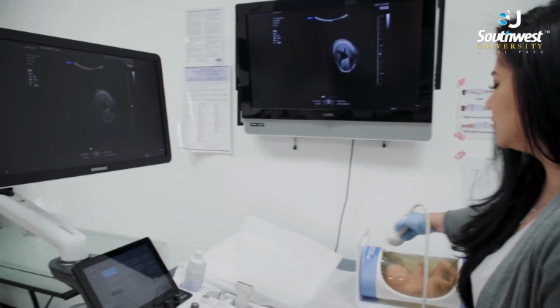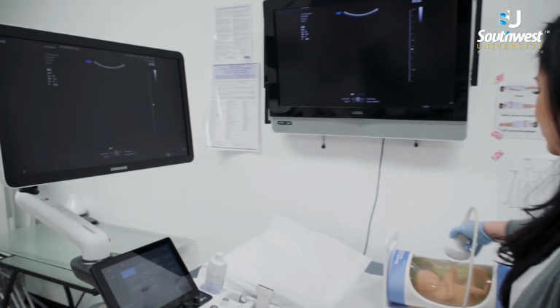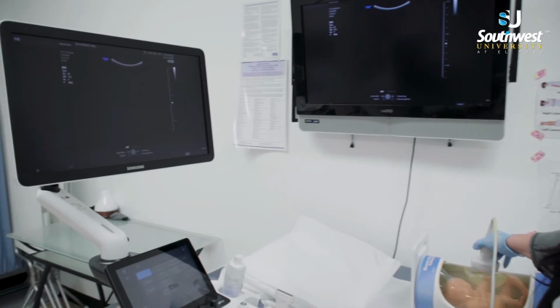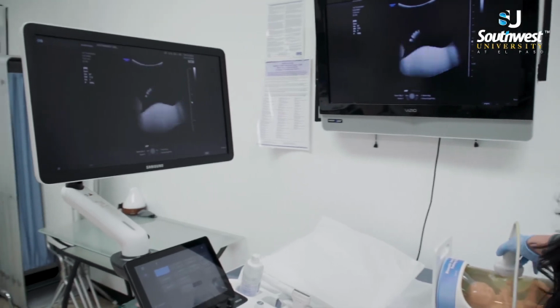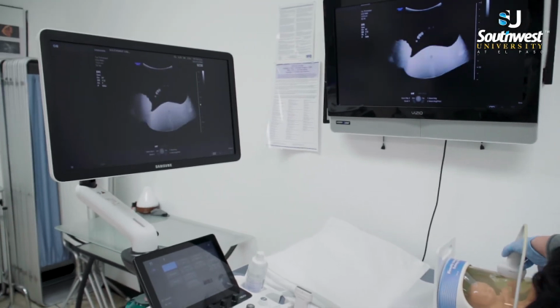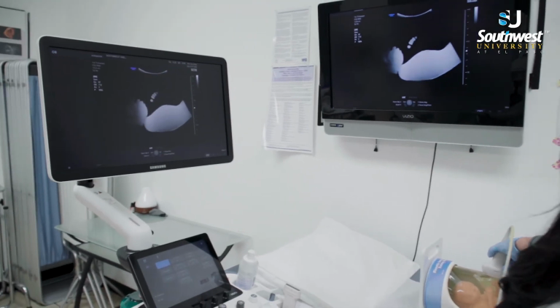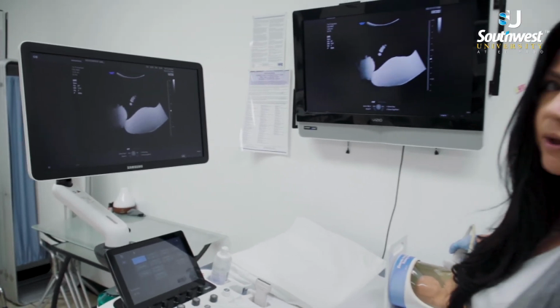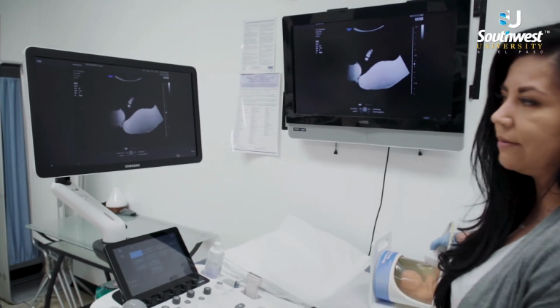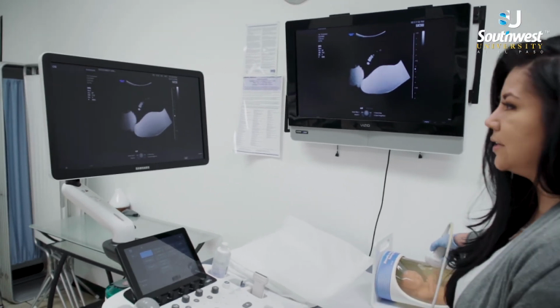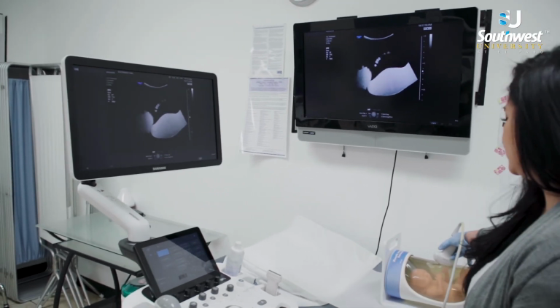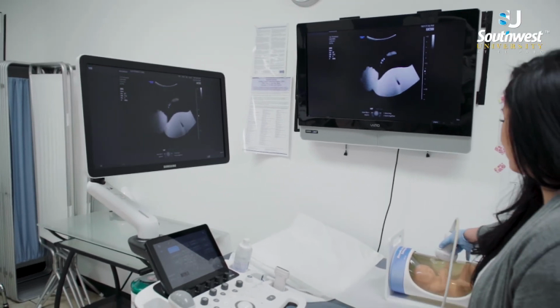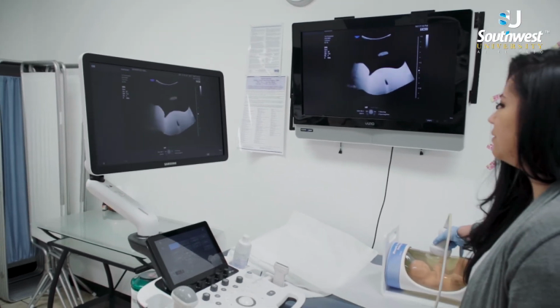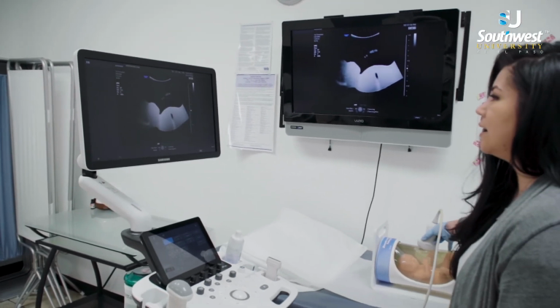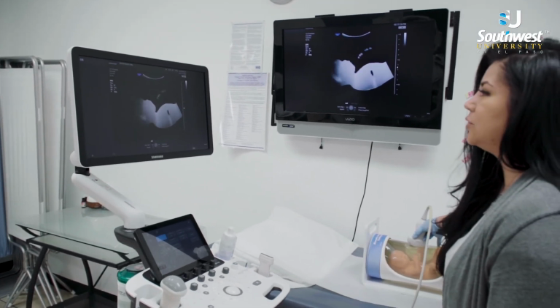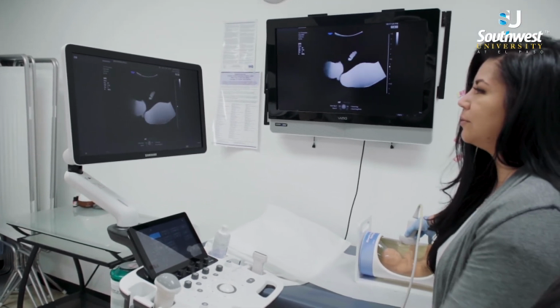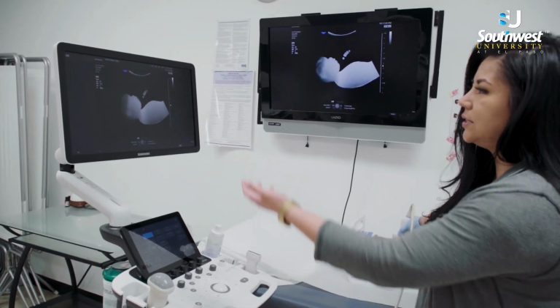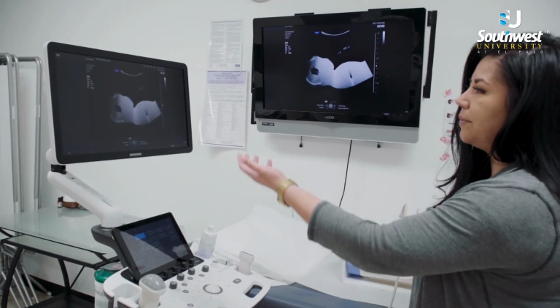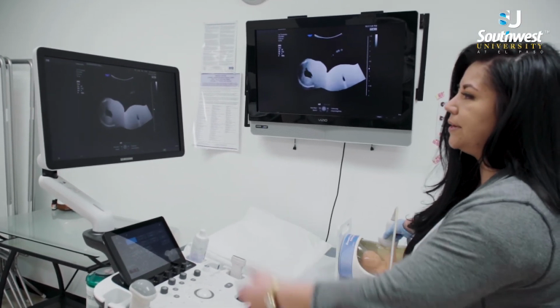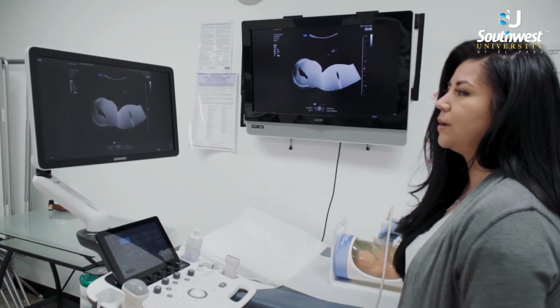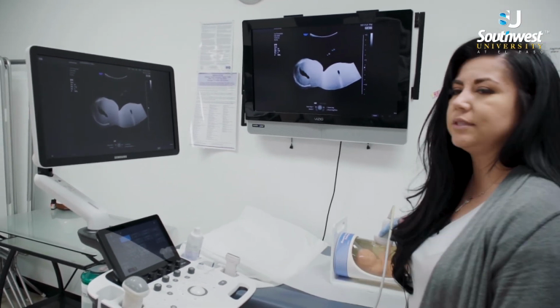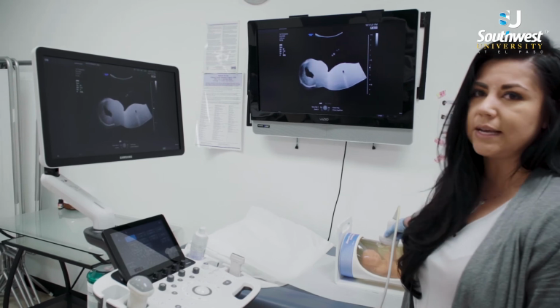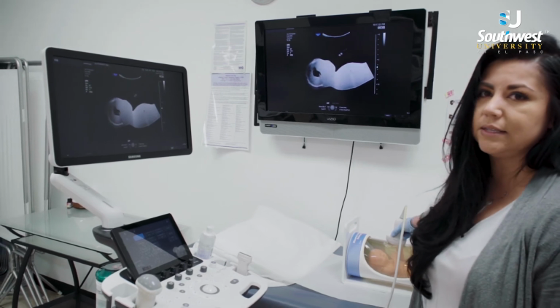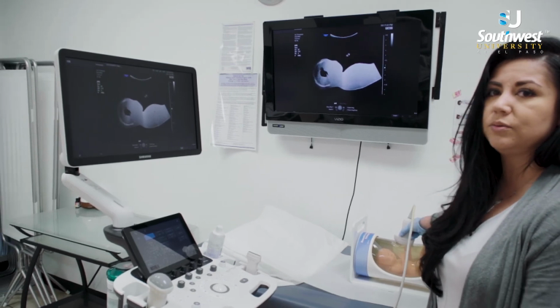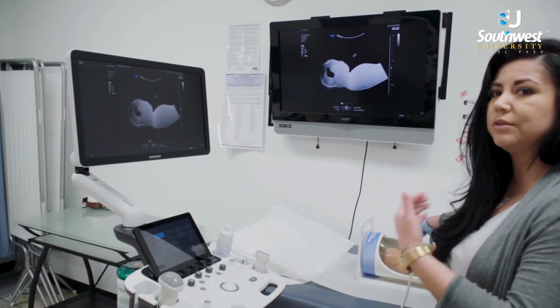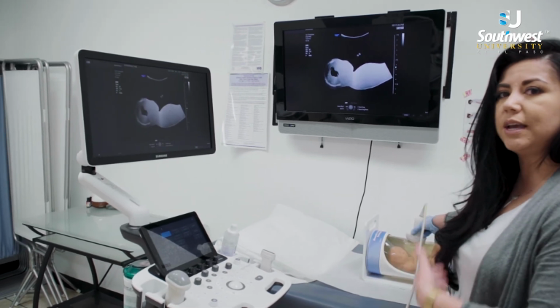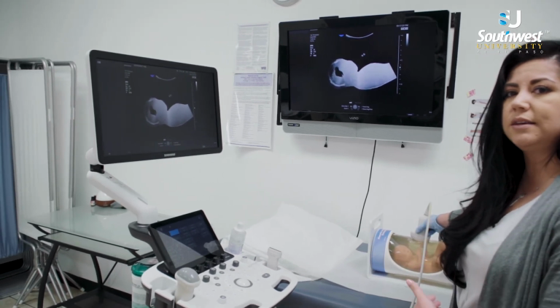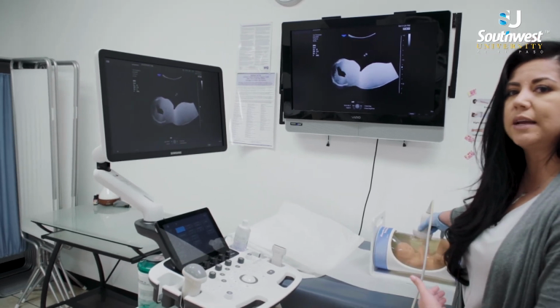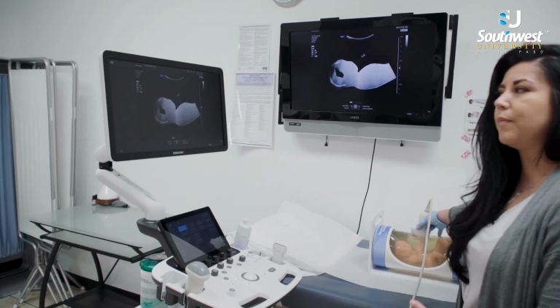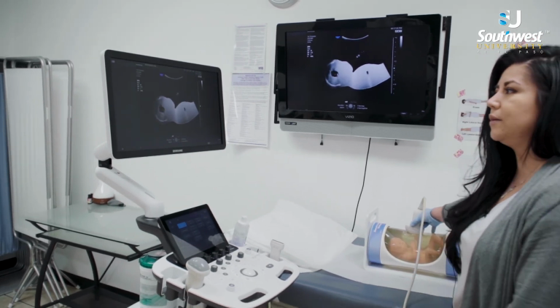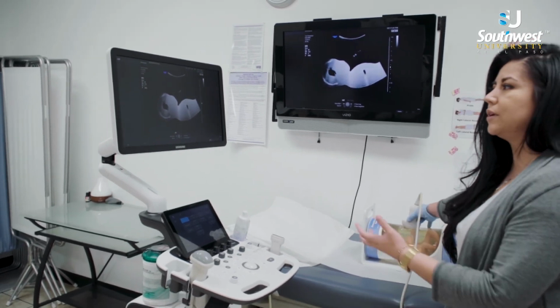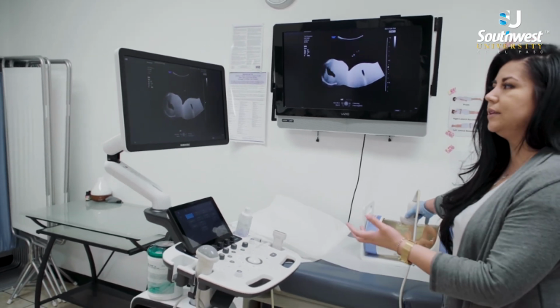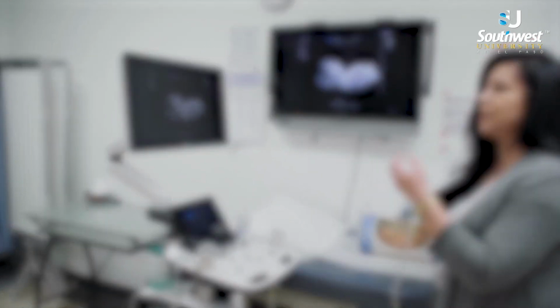So ultrasound is based on sound waves. Sound waves allow us to see babies, to see intestines, to see anything inside the body — and for that we're going to need the gel.